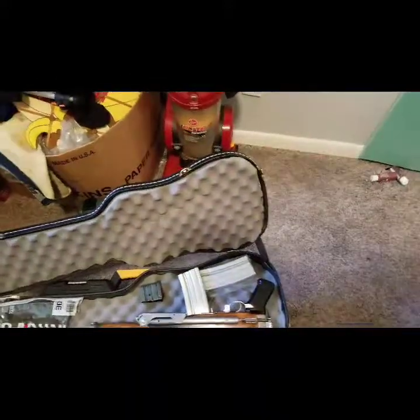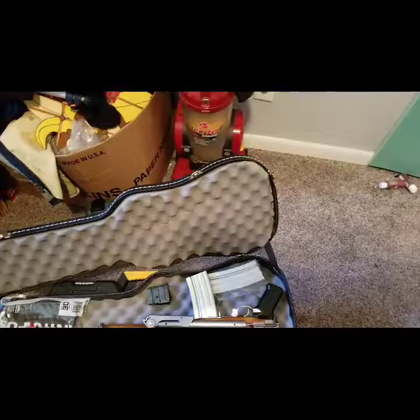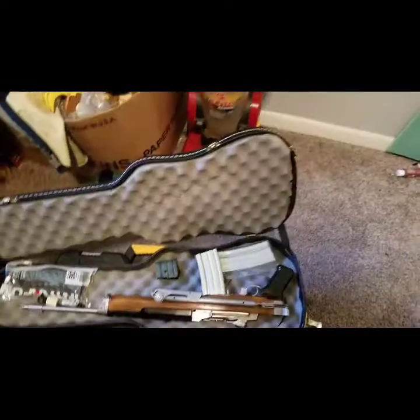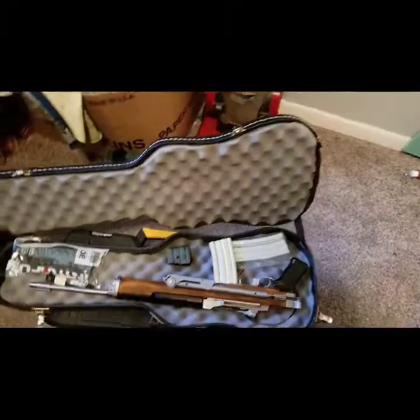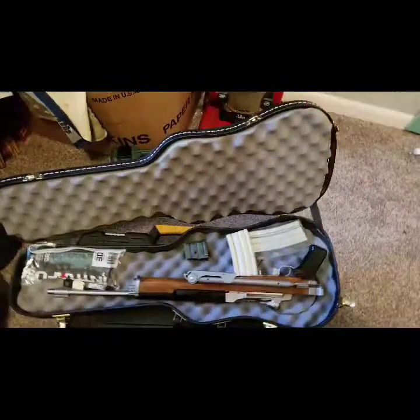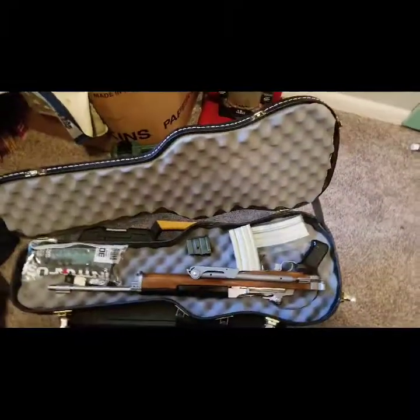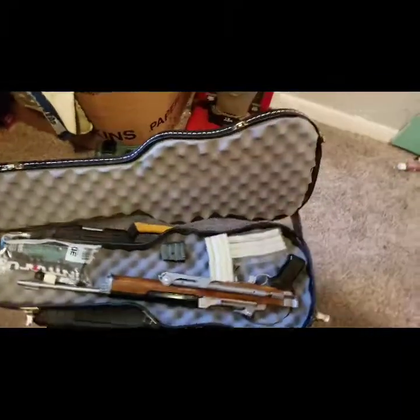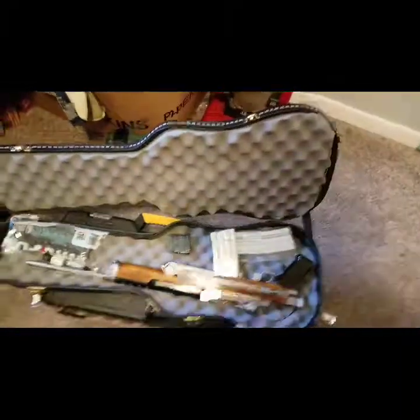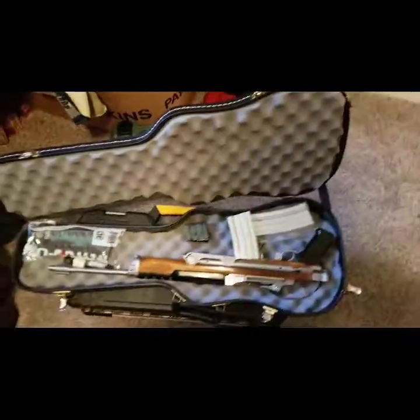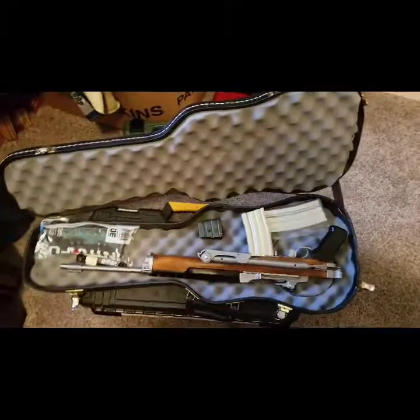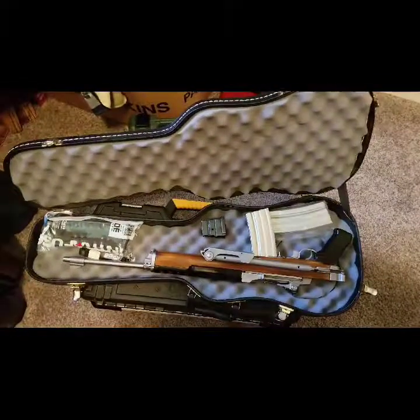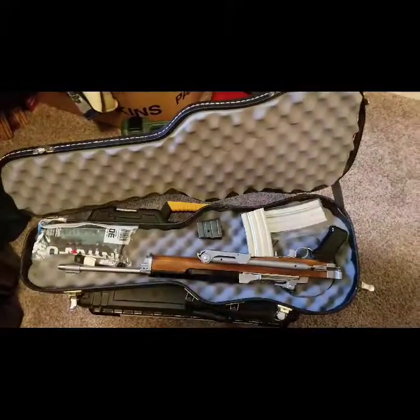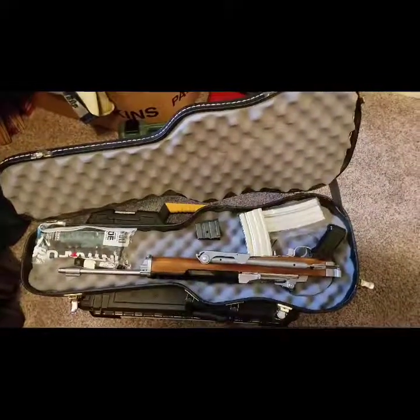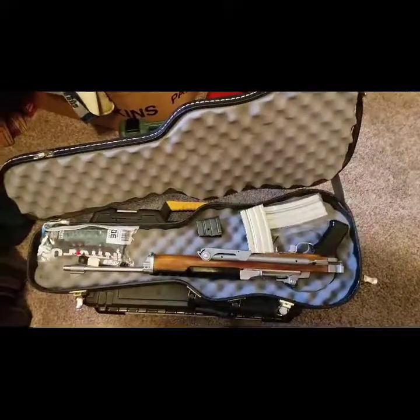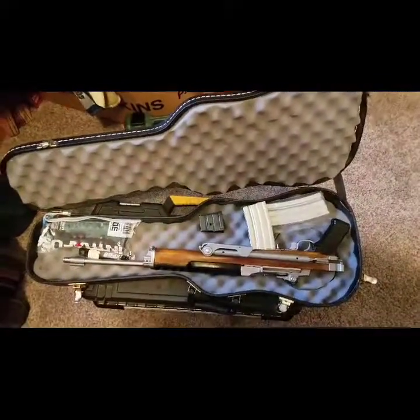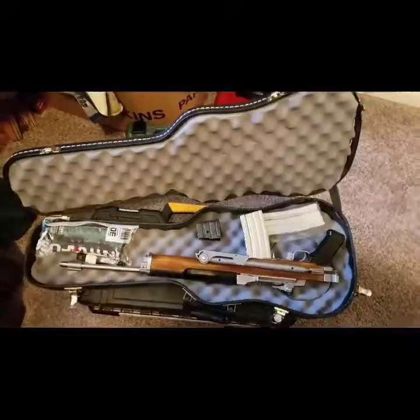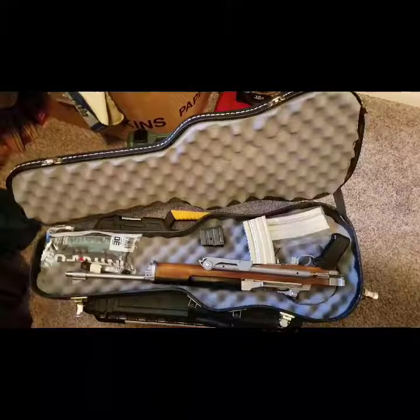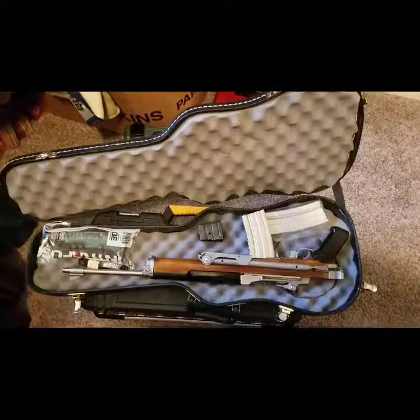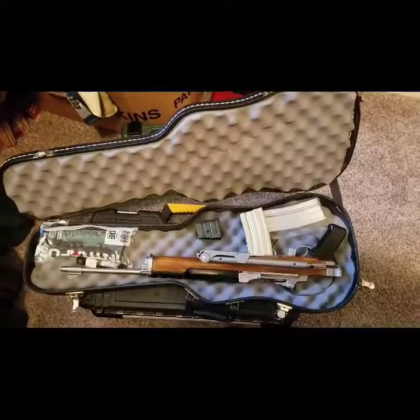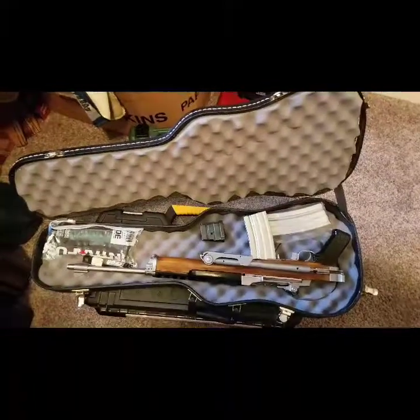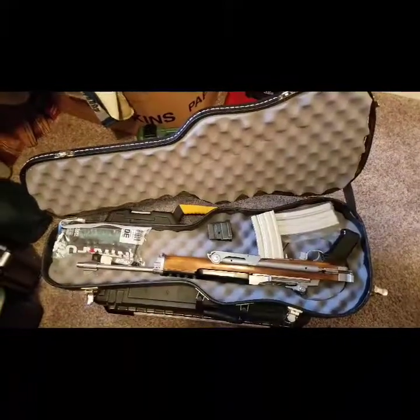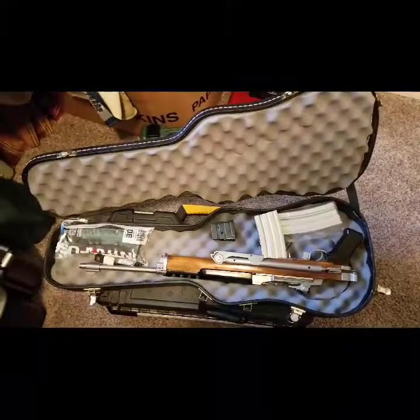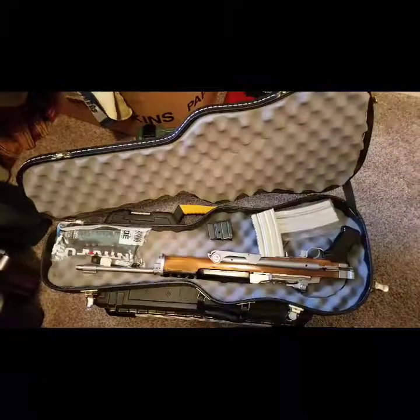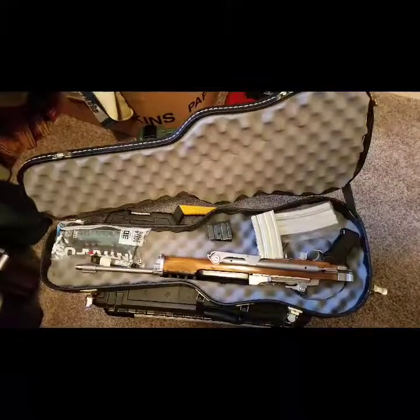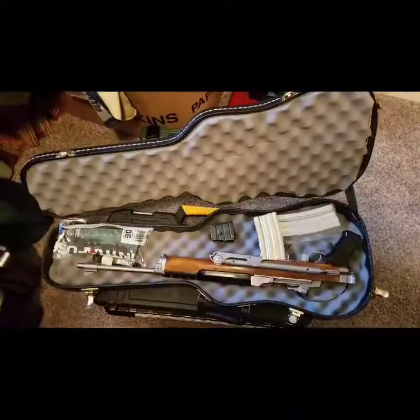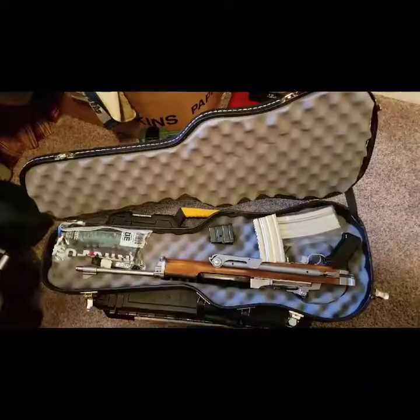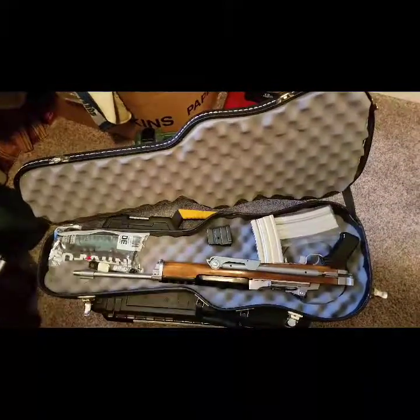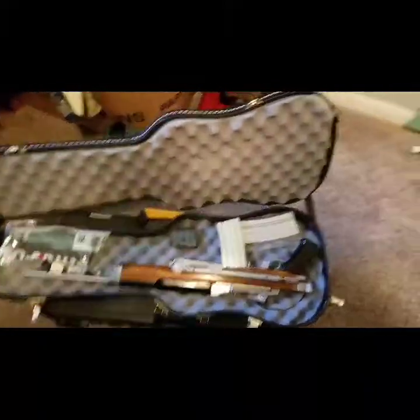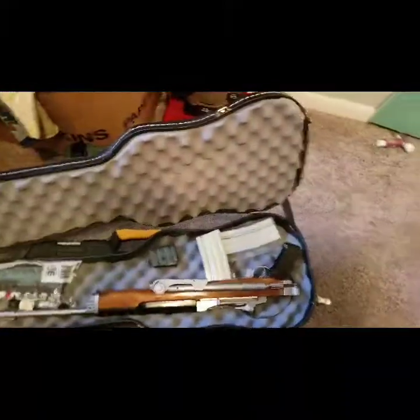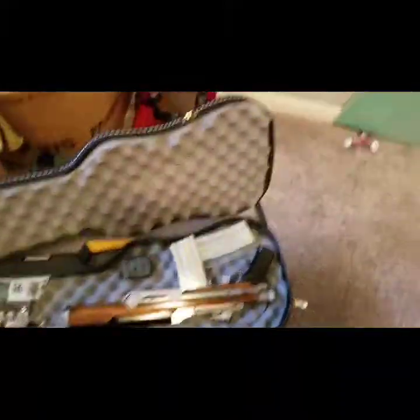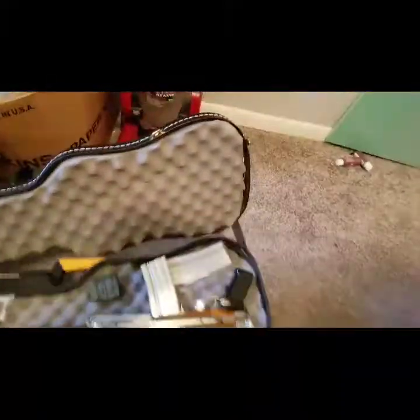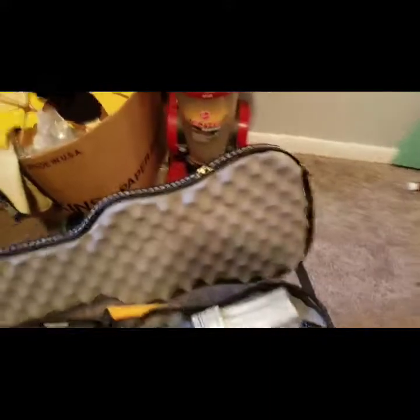Zack, you're the dude, man. I owe this guy big for what he sold this to me for. He gave me a bunch of cool stuff - let me show you what else the dude gave me.